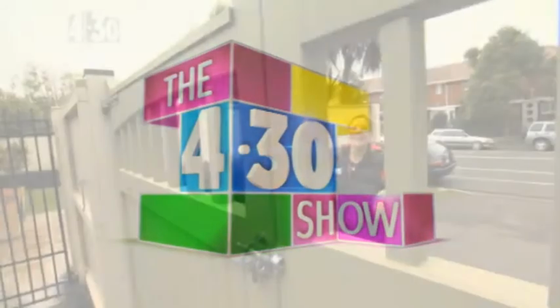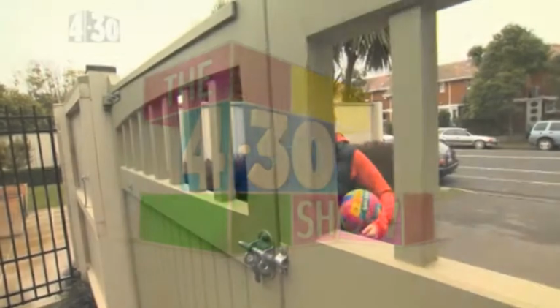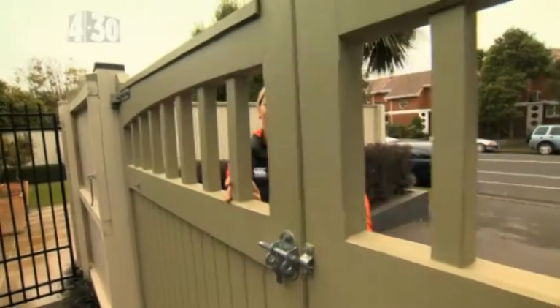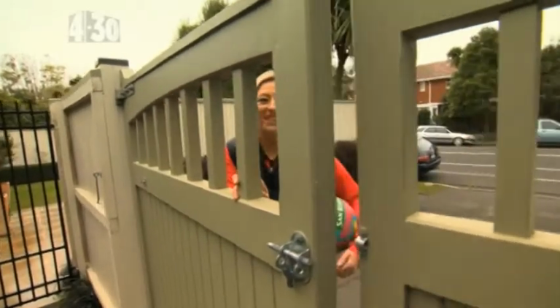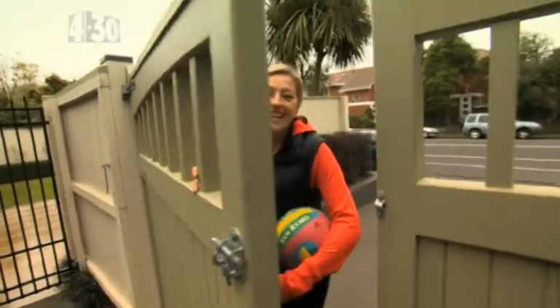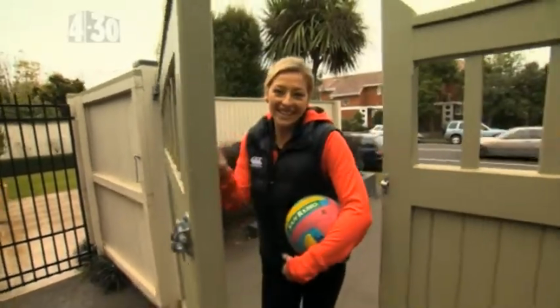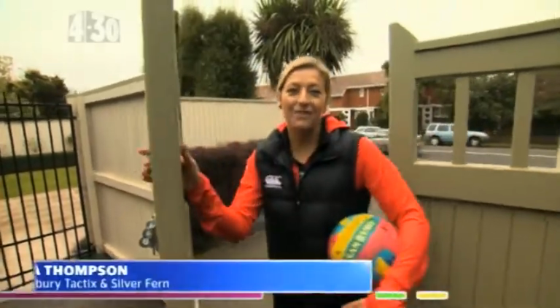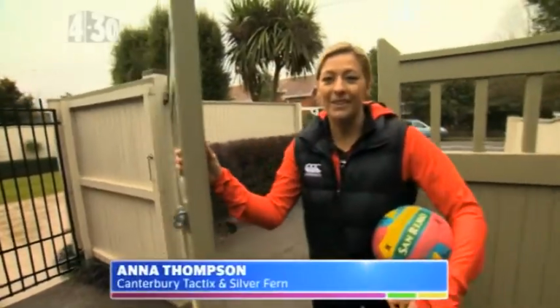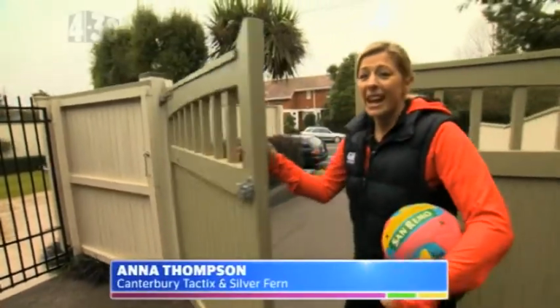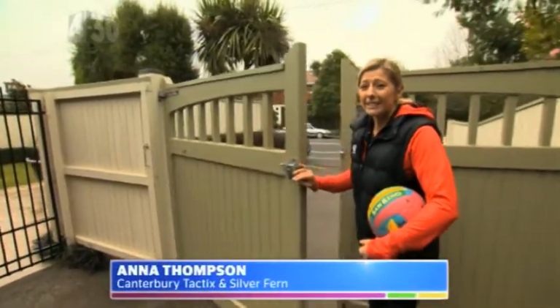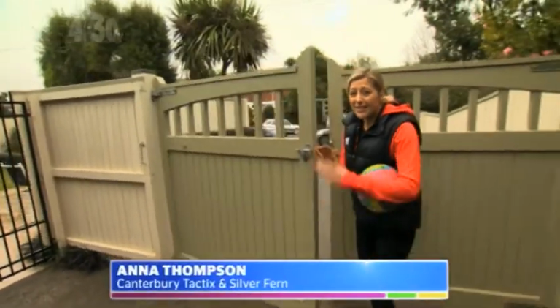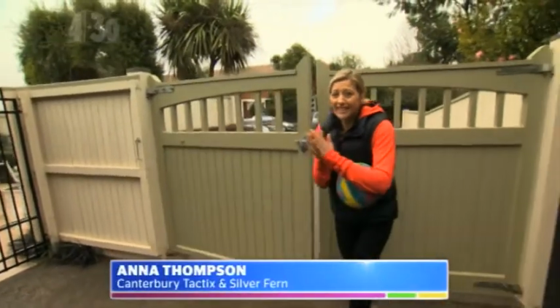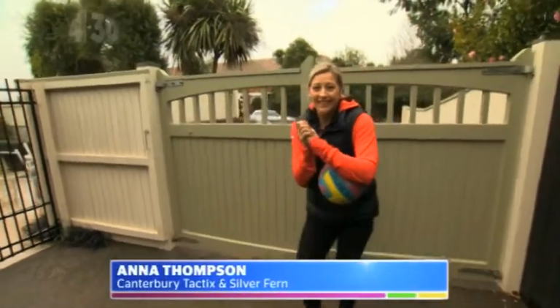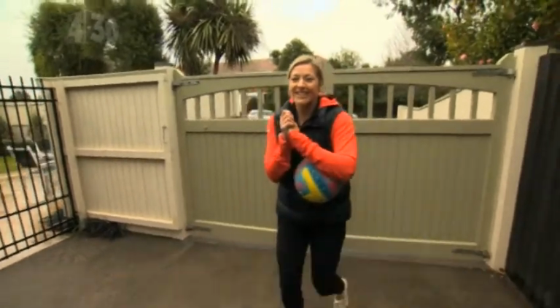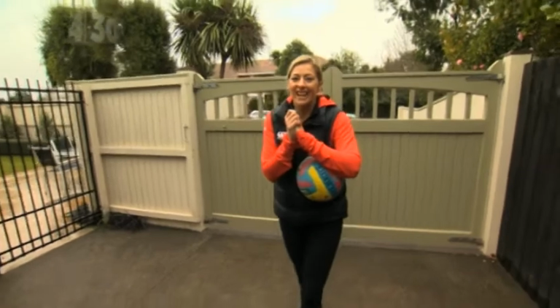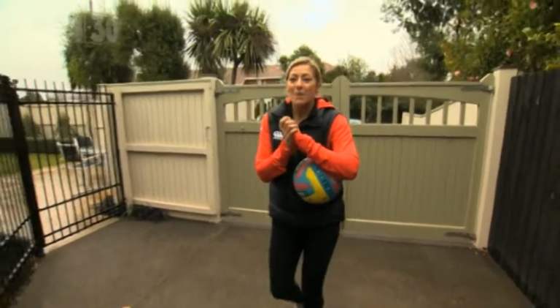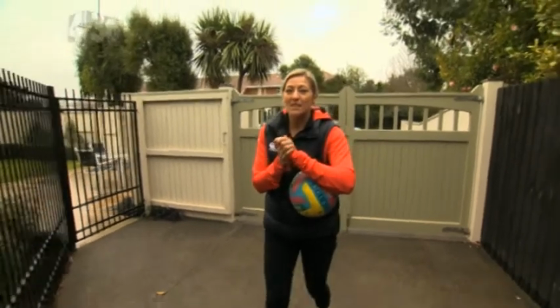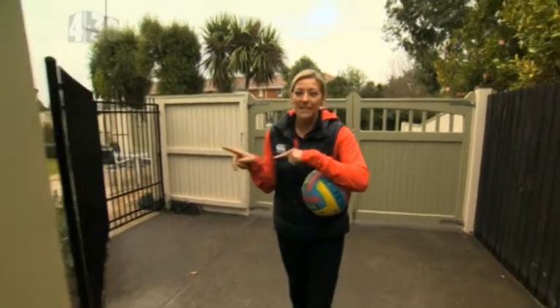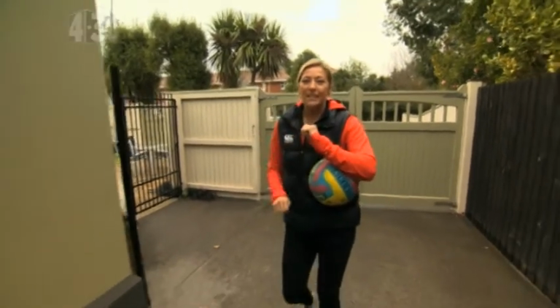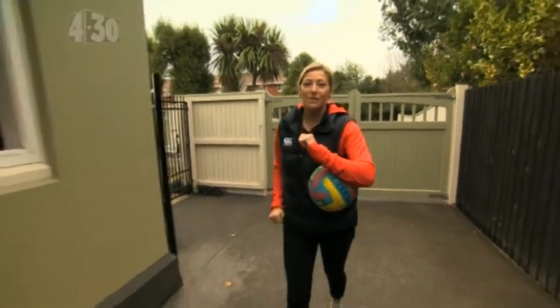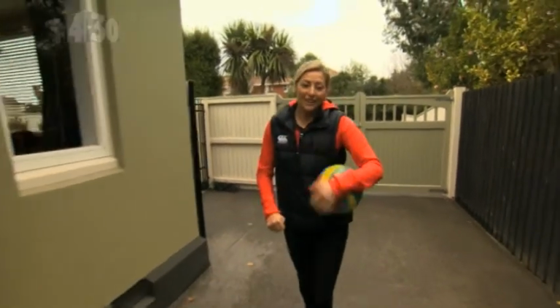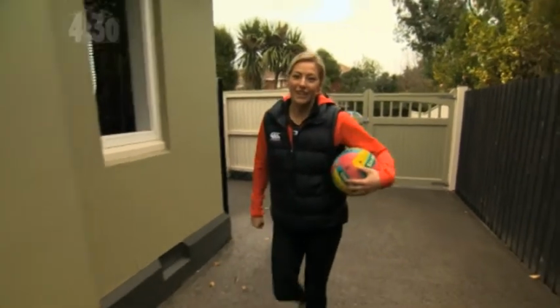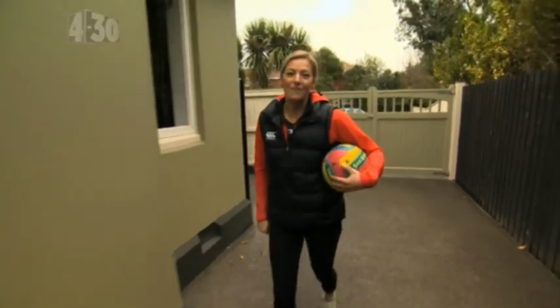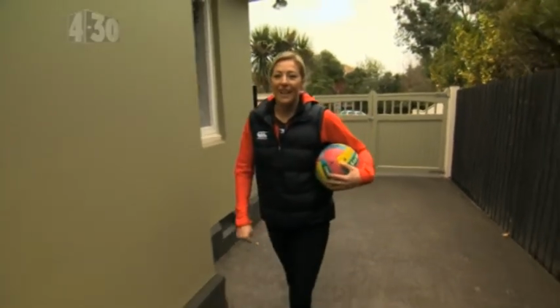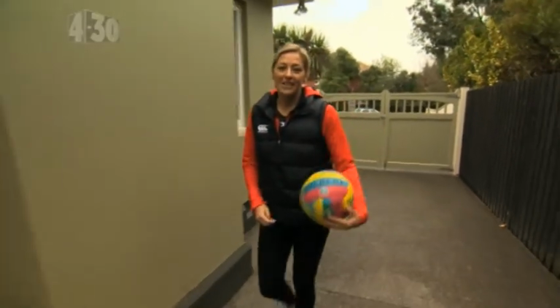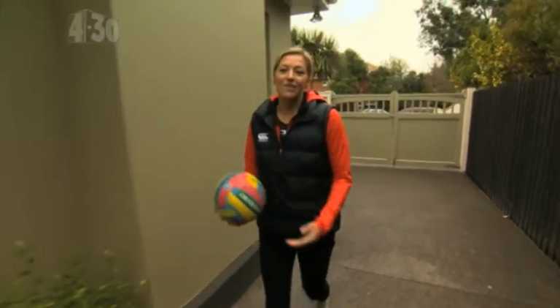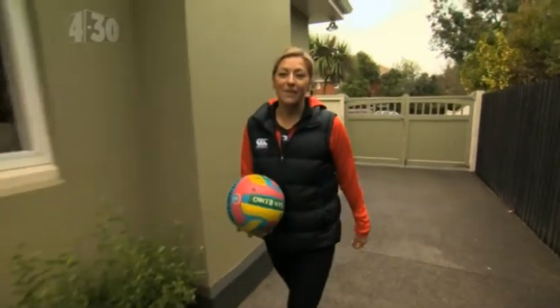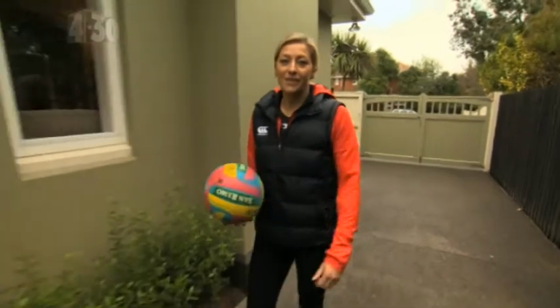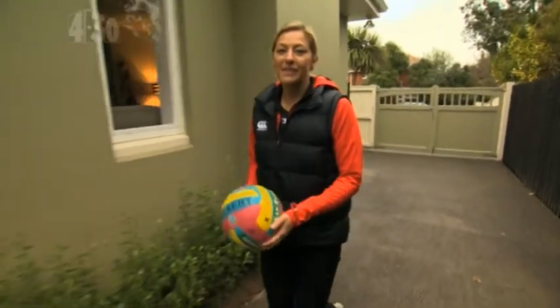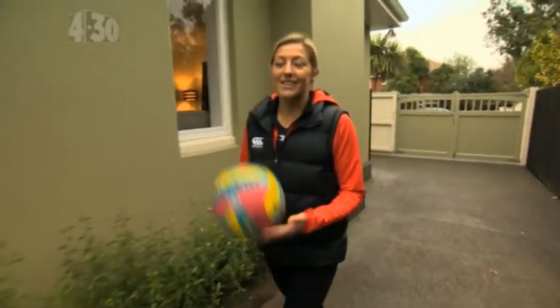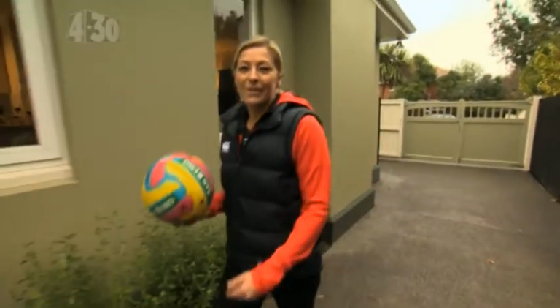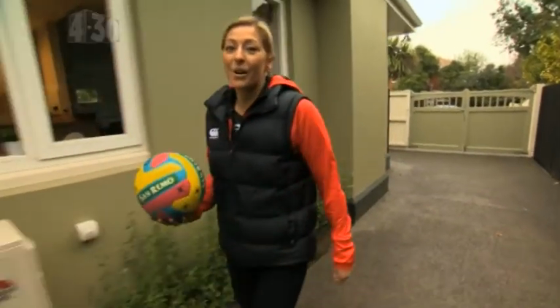Hi, I'm Anna Thompson from the Tactics and the Silver Ferns. It's a little bit chilly here in Christchurch today, but we're about to bust in on Georgia and her friend Nicole. I'm going to take them through some skills and drills. Let's go see if they're home.